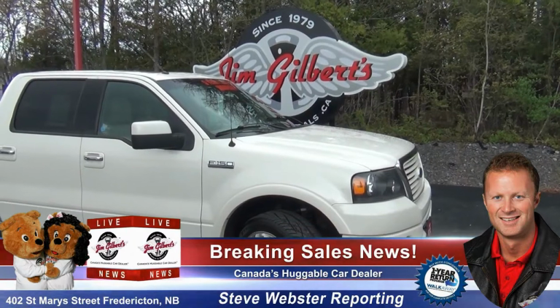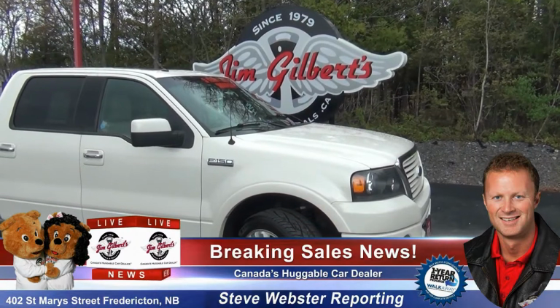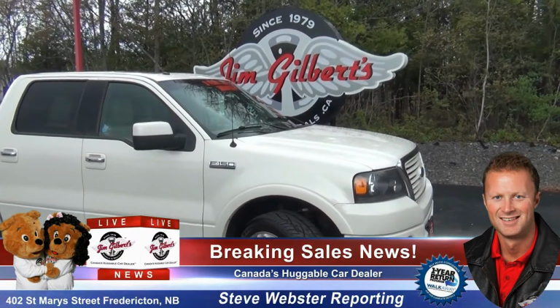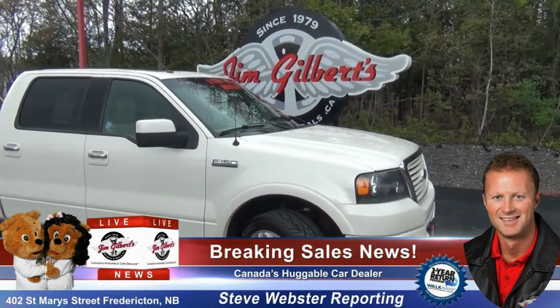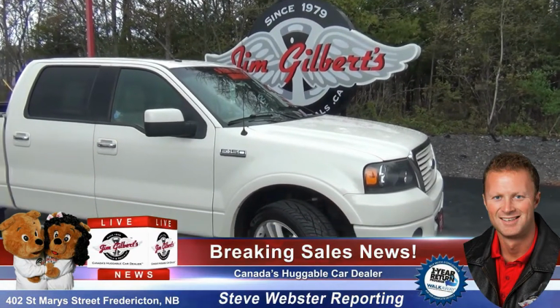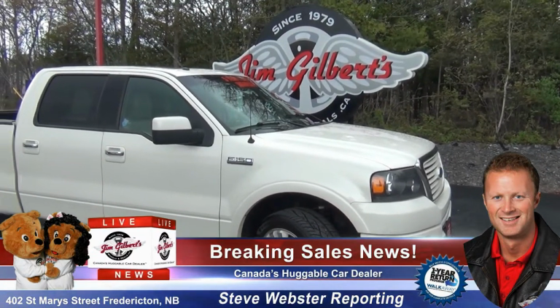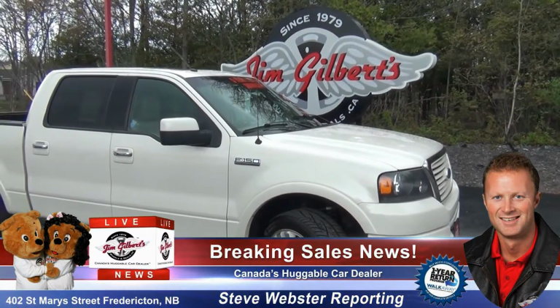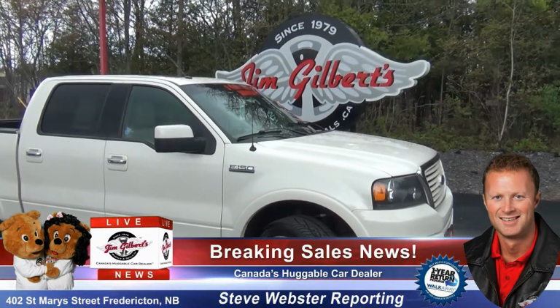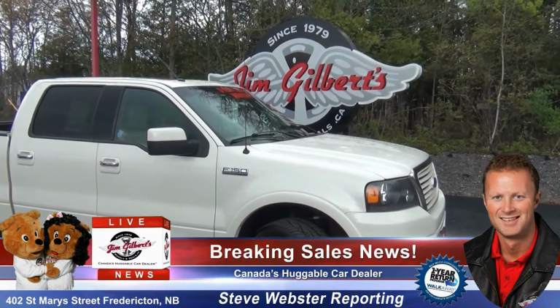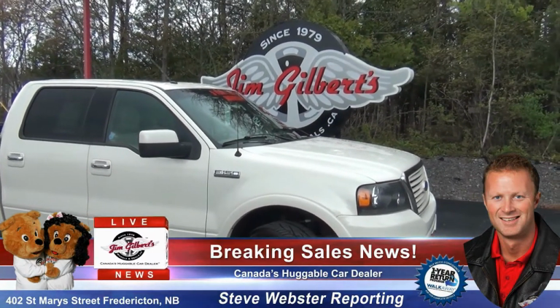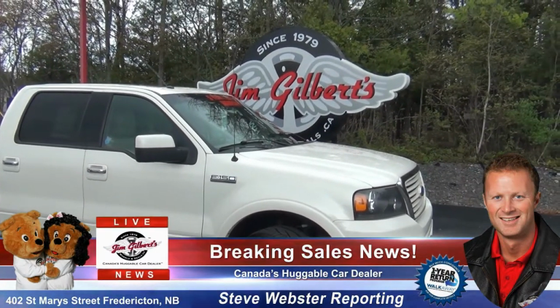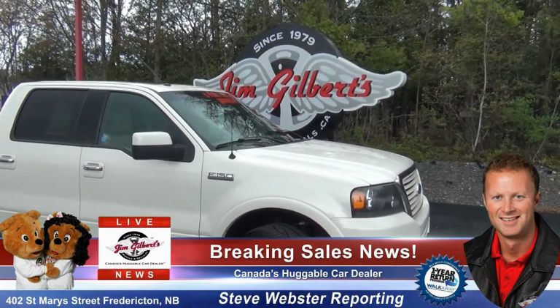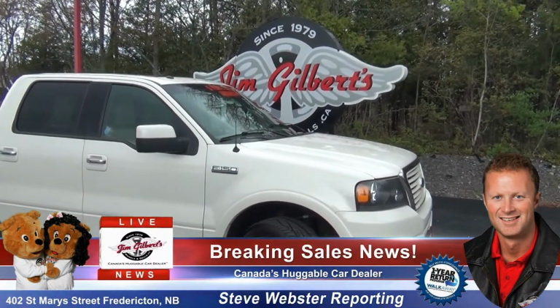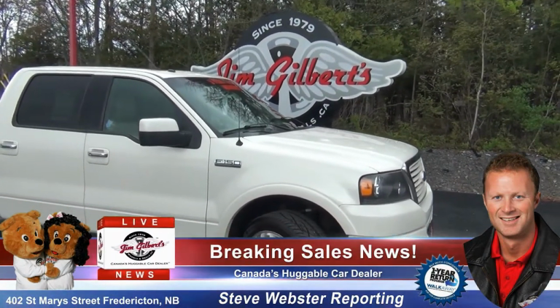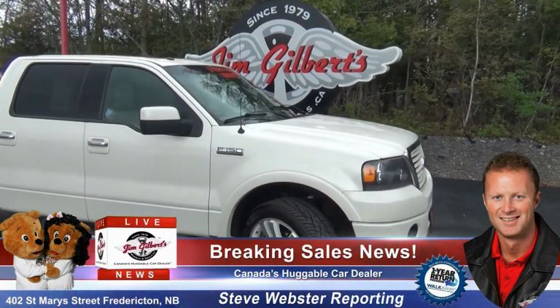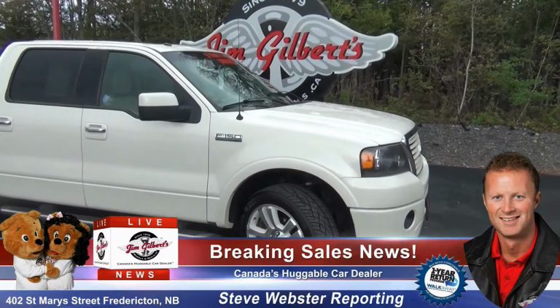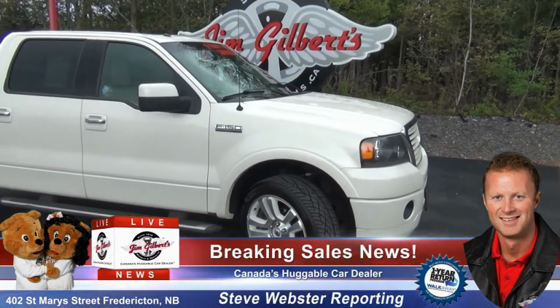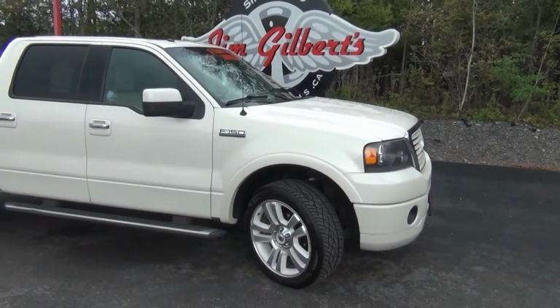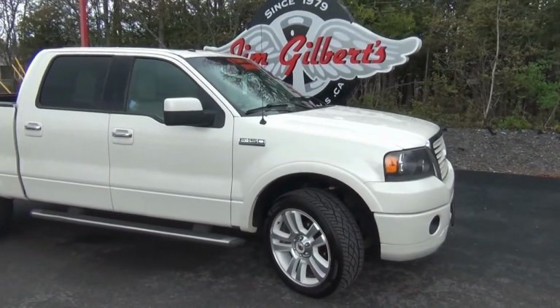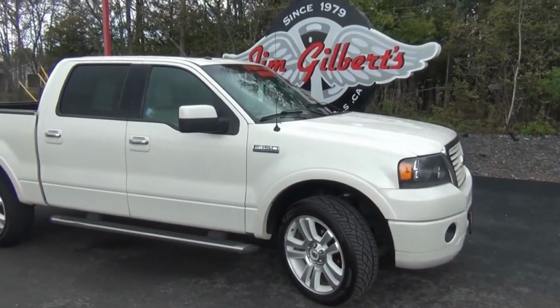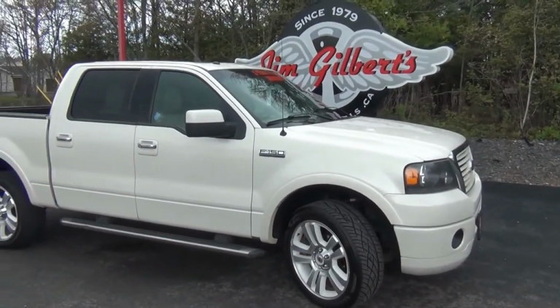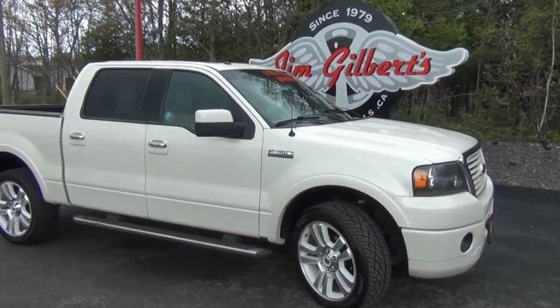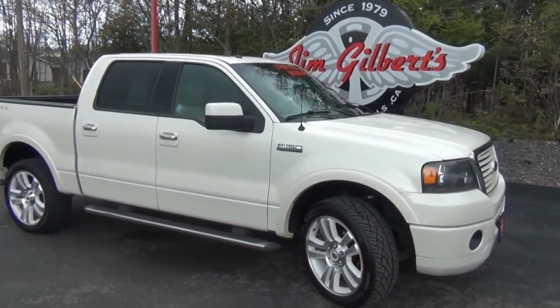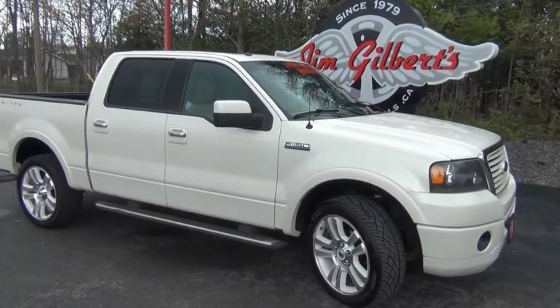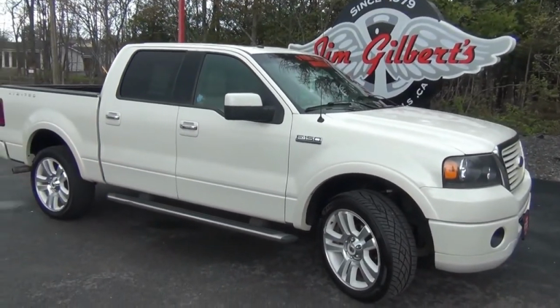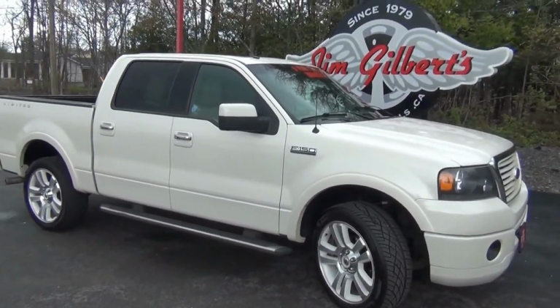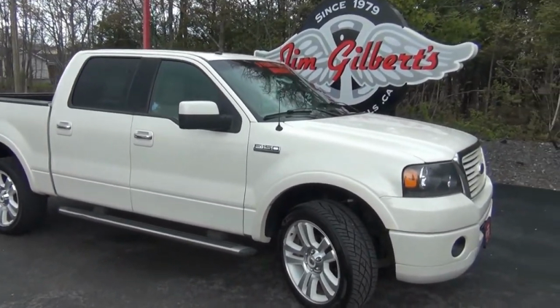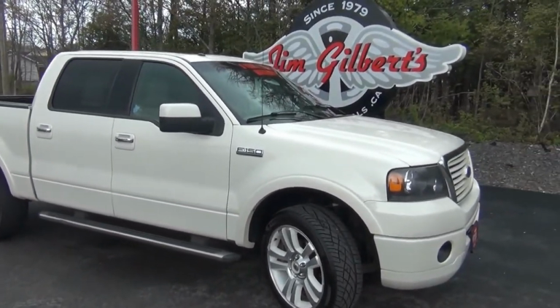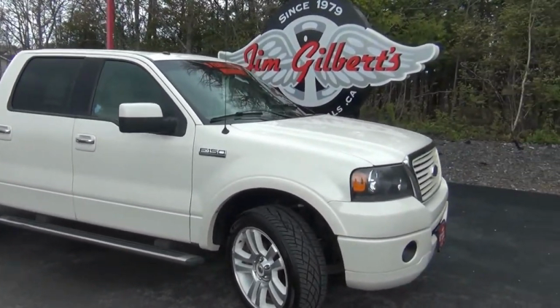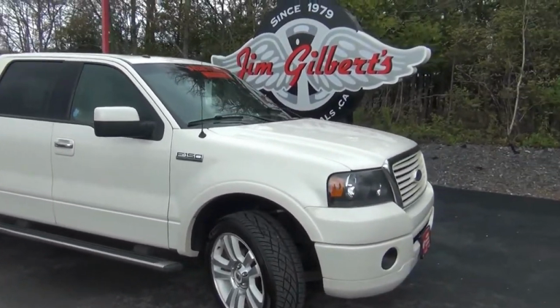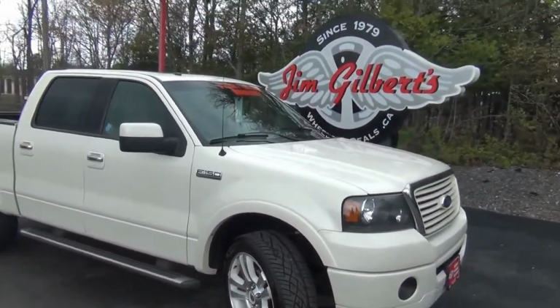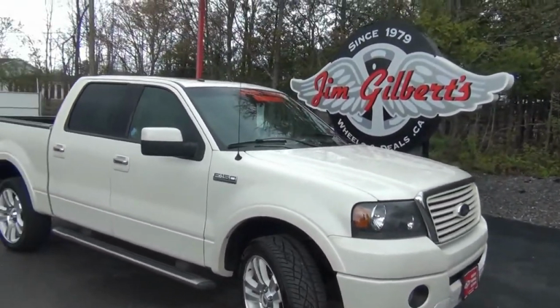All right guys, Steve here from Wheels and Deals, and we are here with Steve's Deal of the Week. This is a 2008 Ford F-150 Lariat Limited Edition. Beautiful and very rare truck.